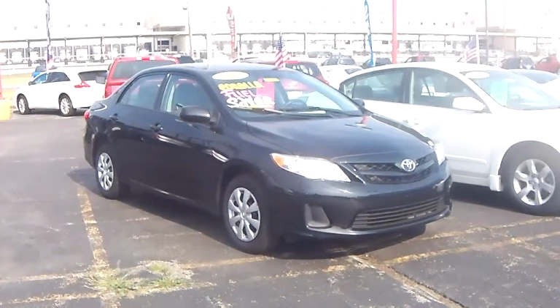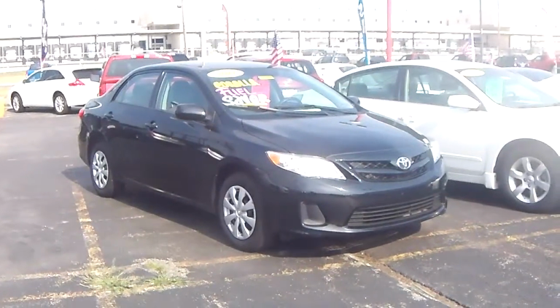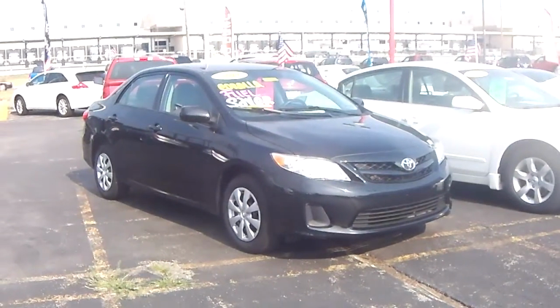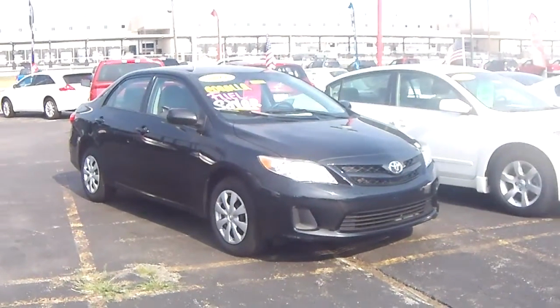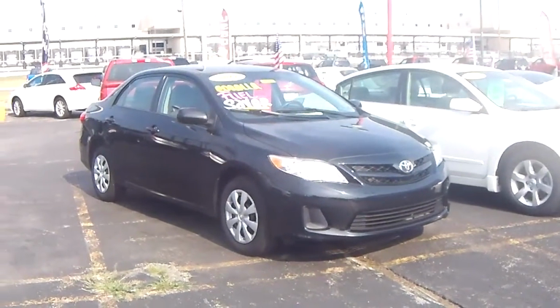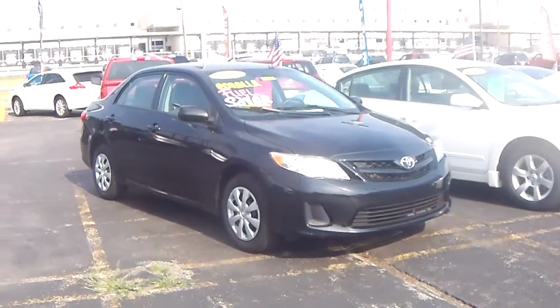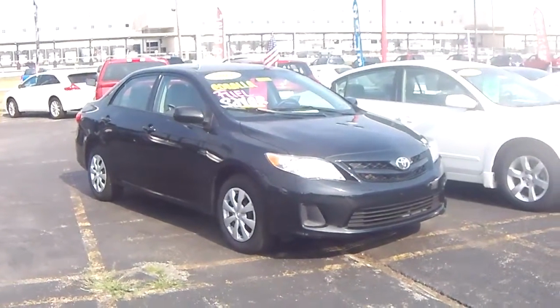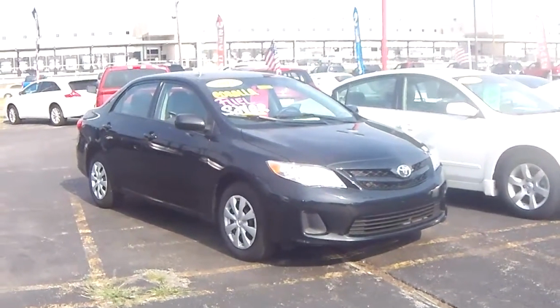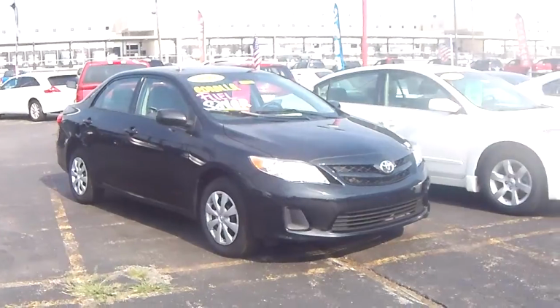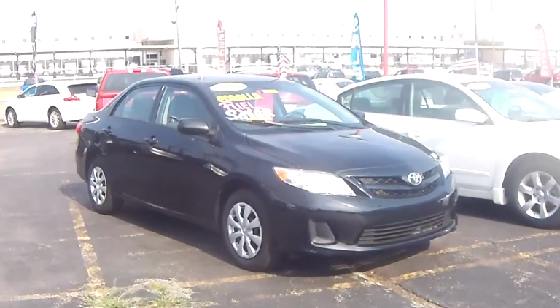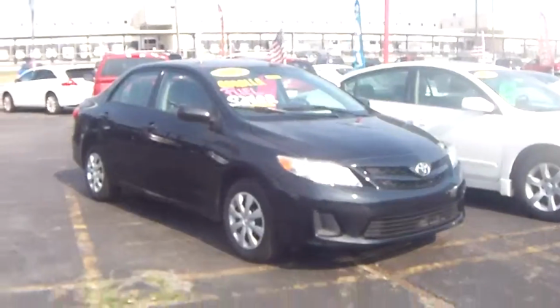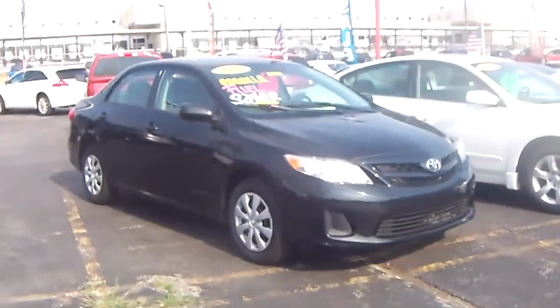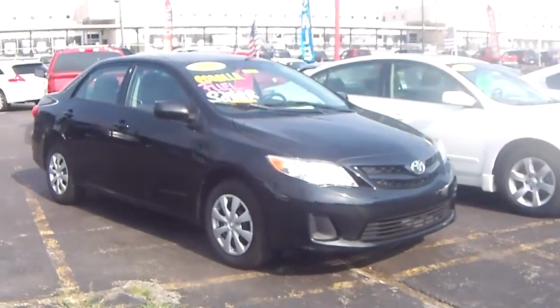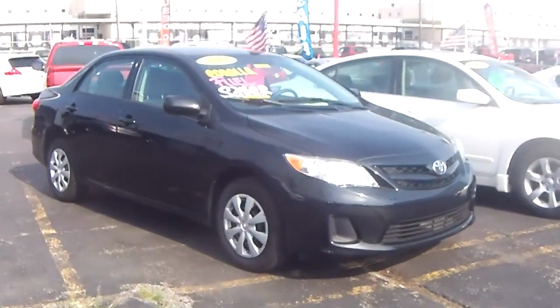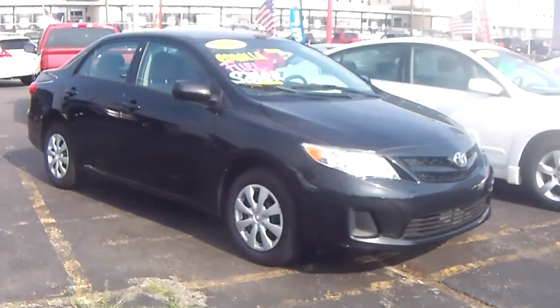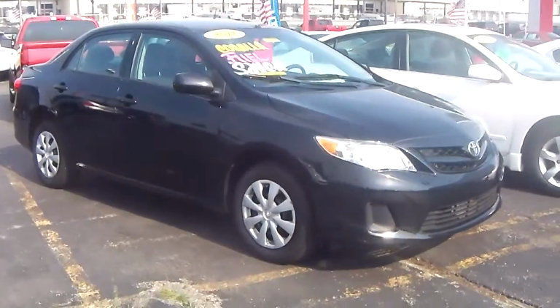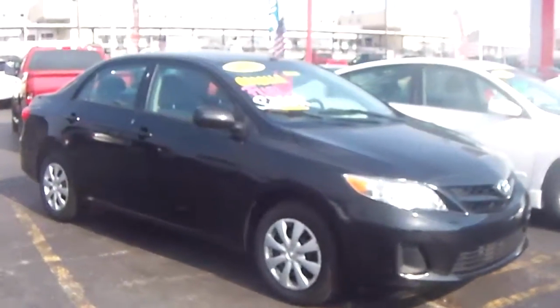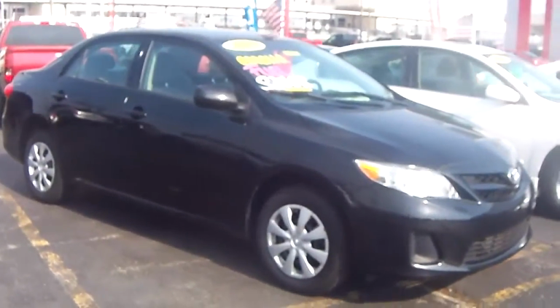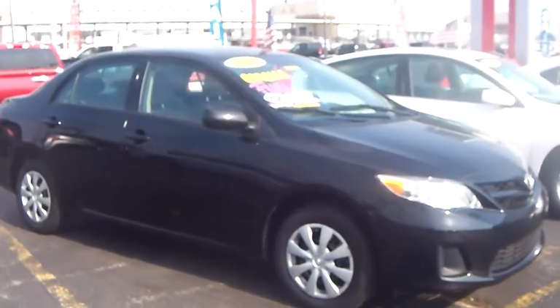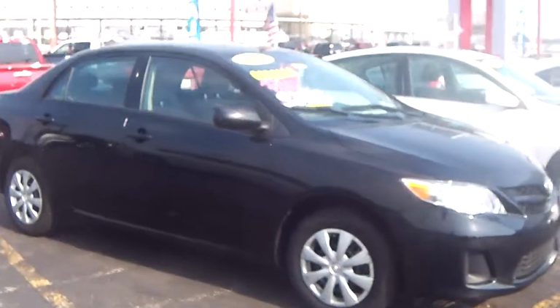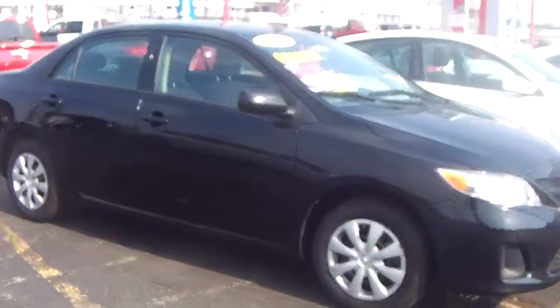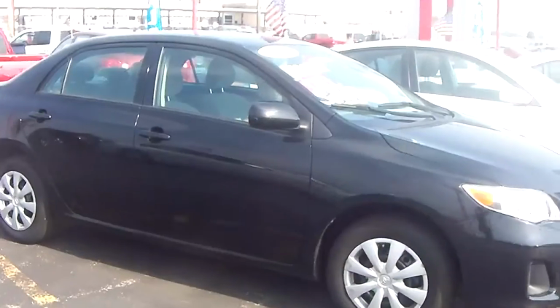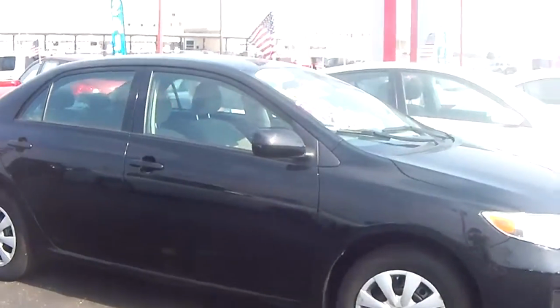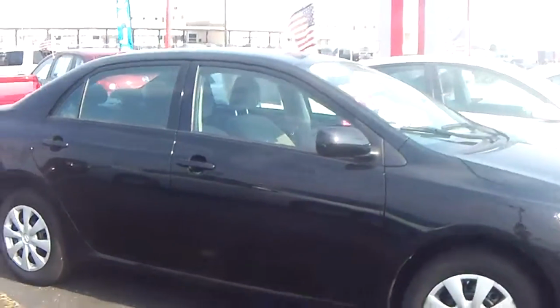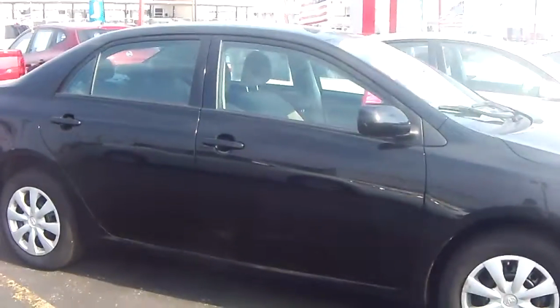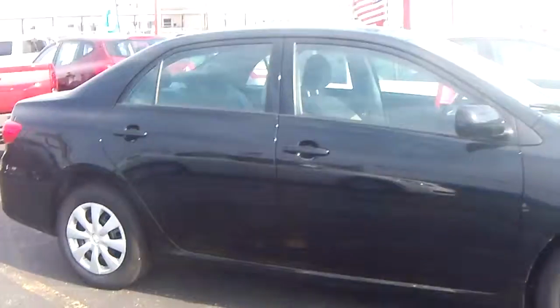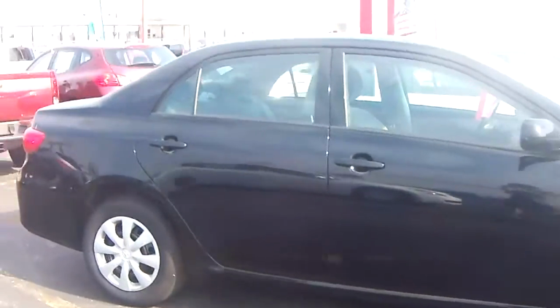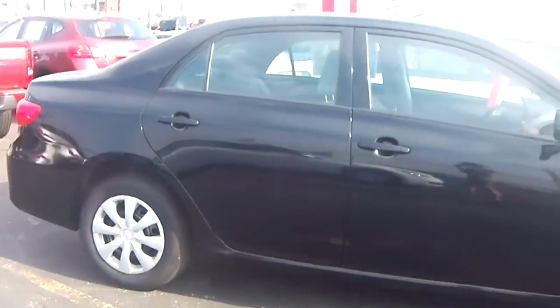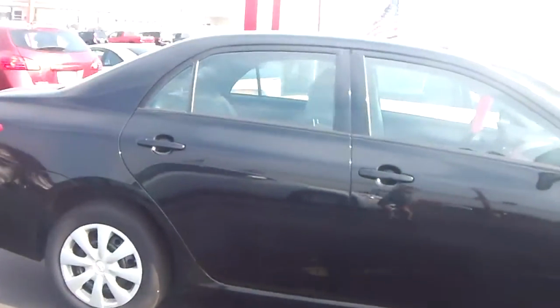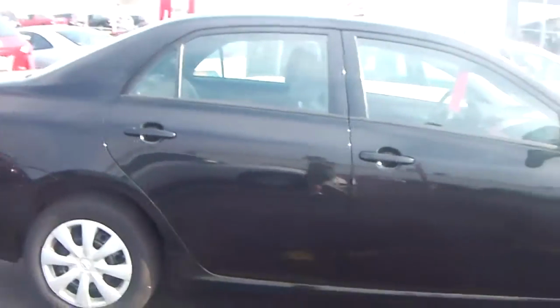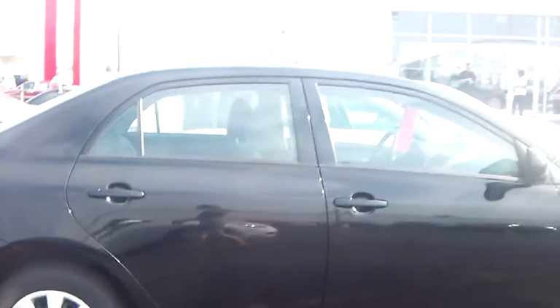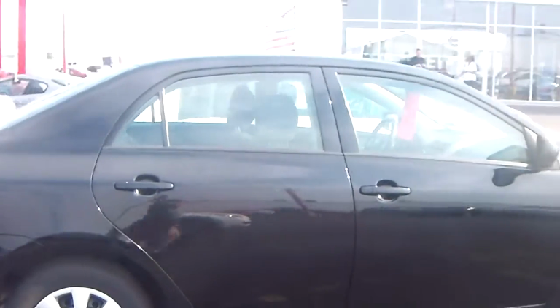Hello and thank you for joining me here at Chapman Nissan. My name is Amanda Rowe and I'm the internet manager here. Today I wanted to highlight one of our internet specials — this pre-owned 2011 Toyota Corolla LE model for one of our inquiring customers.